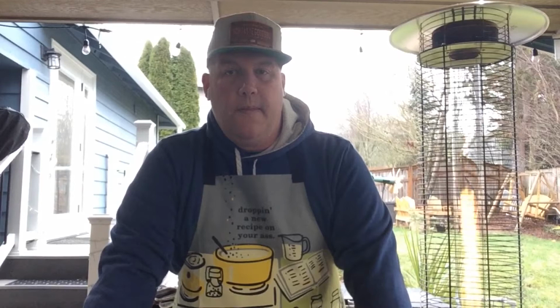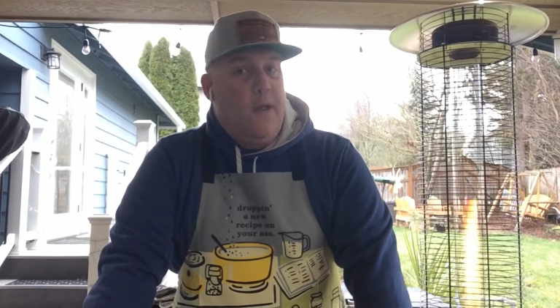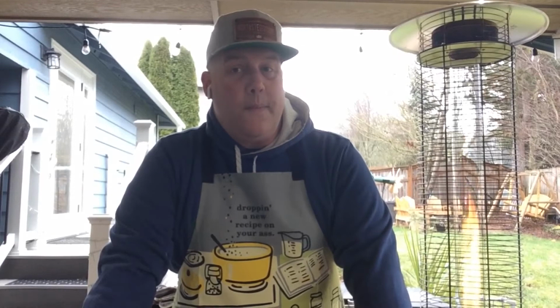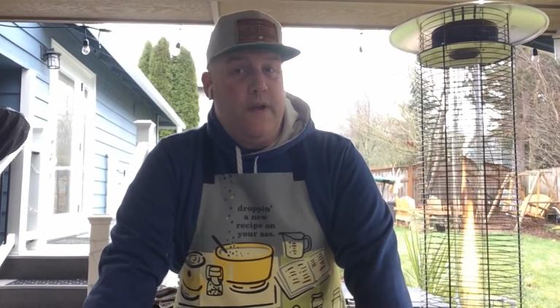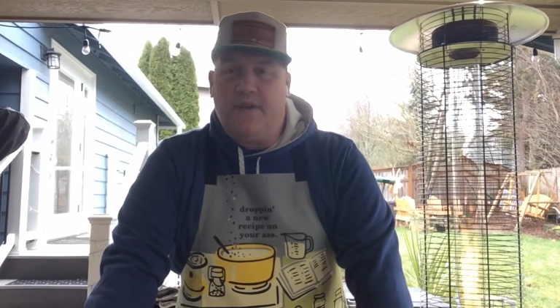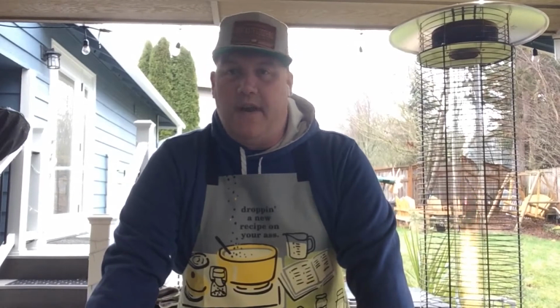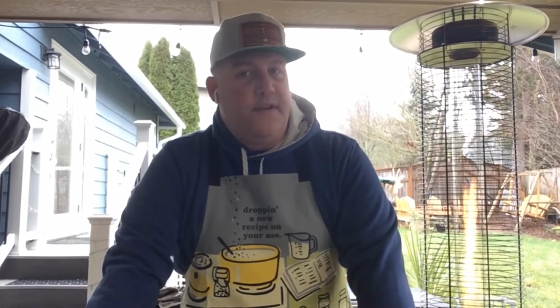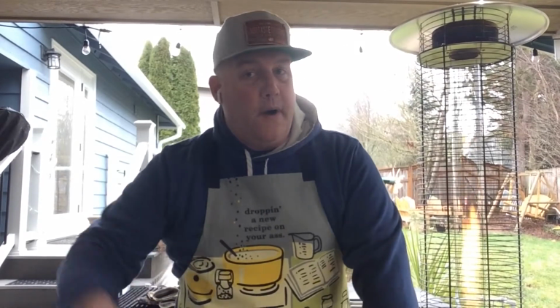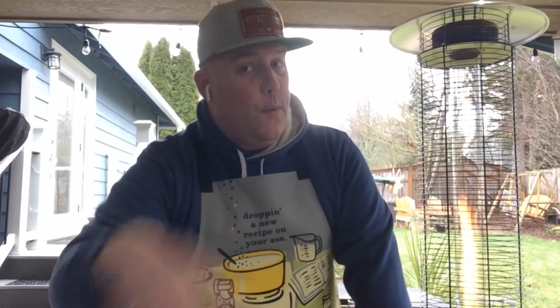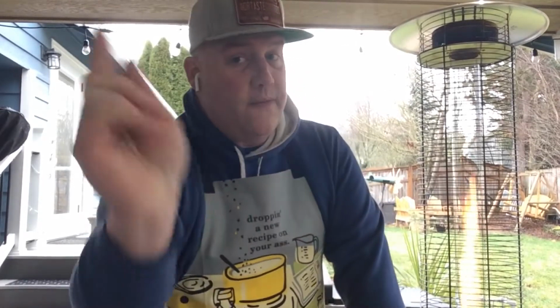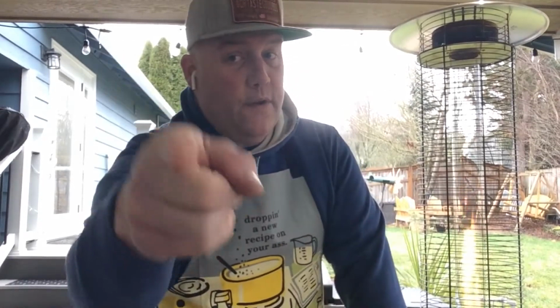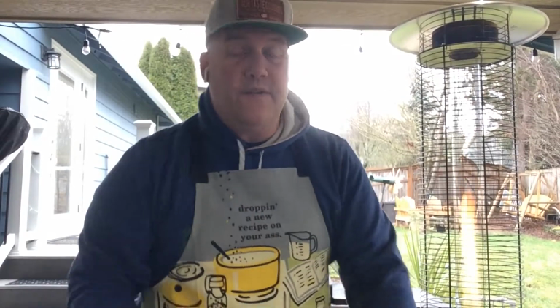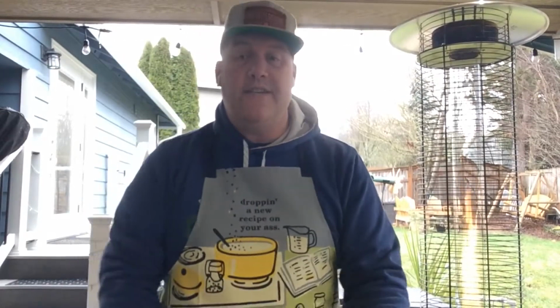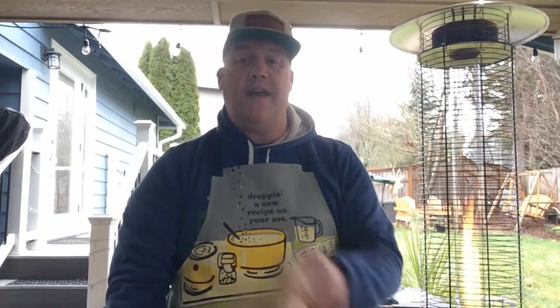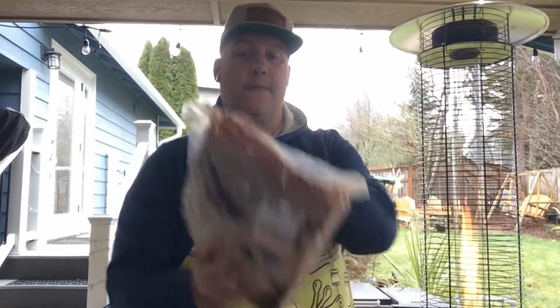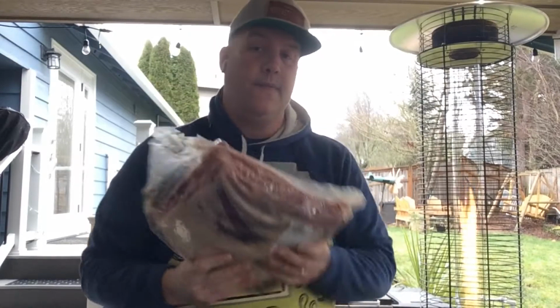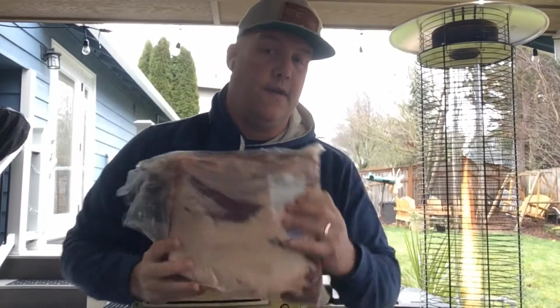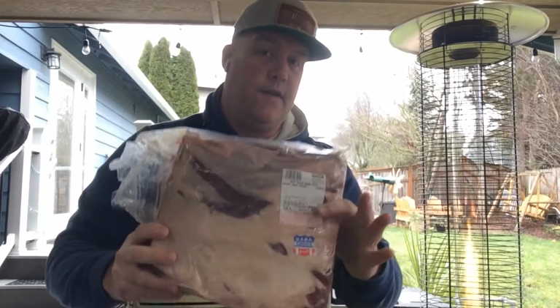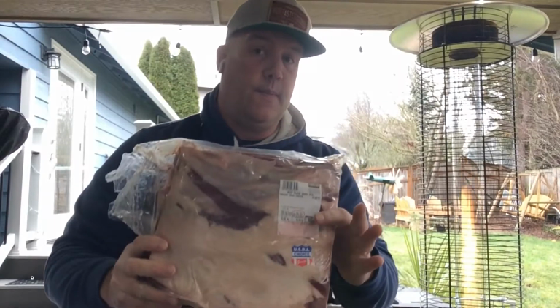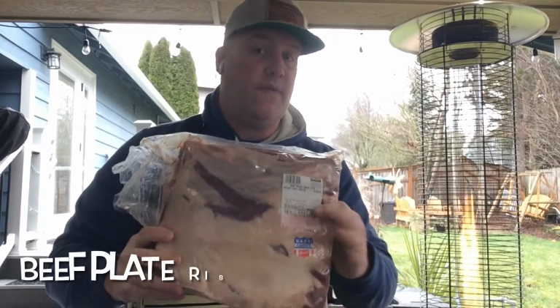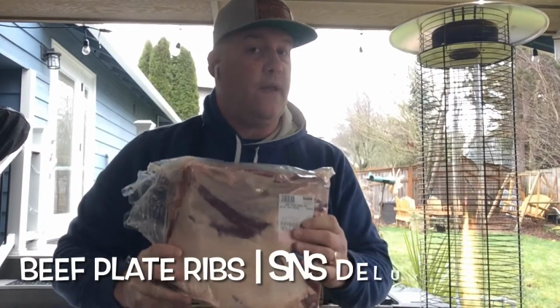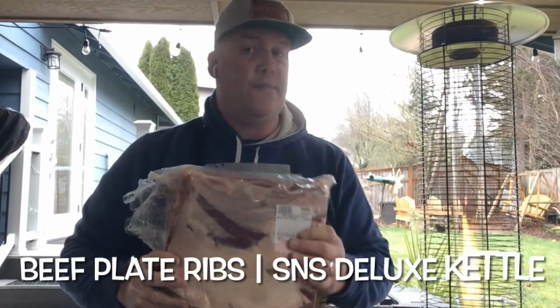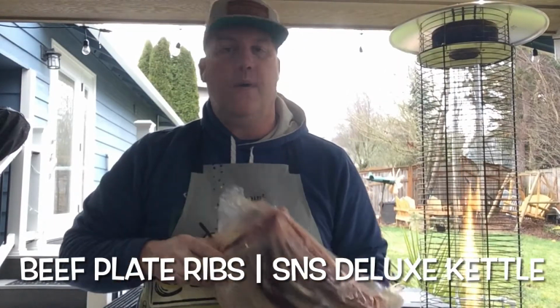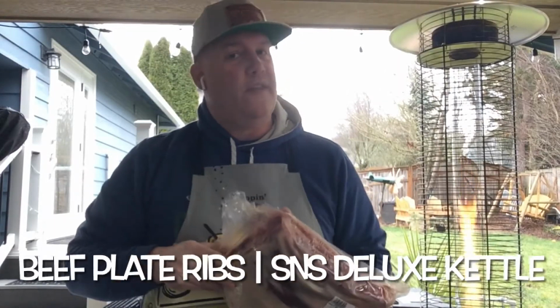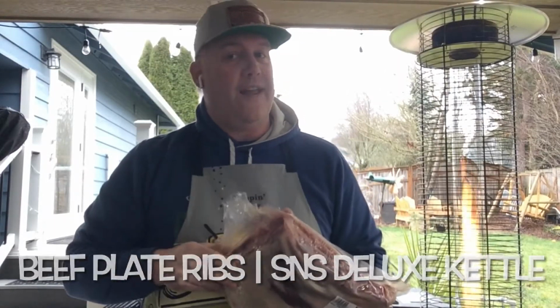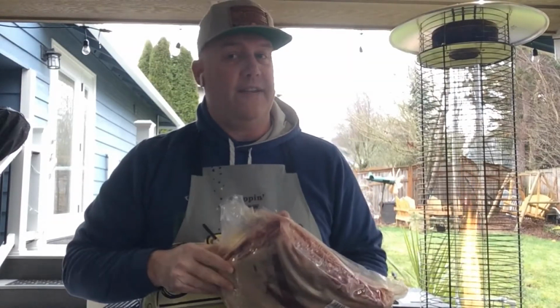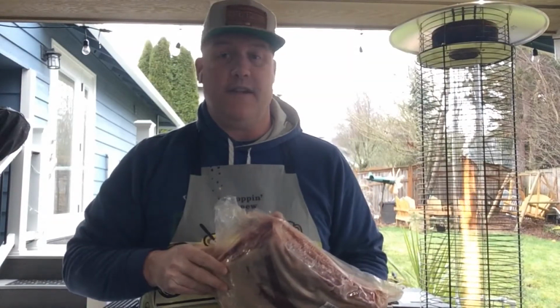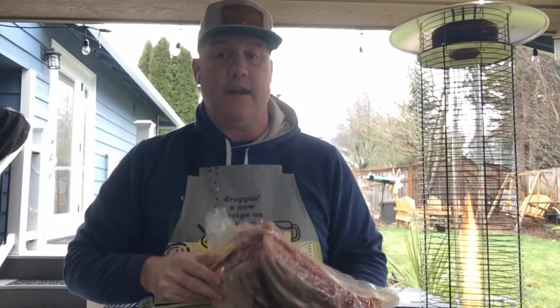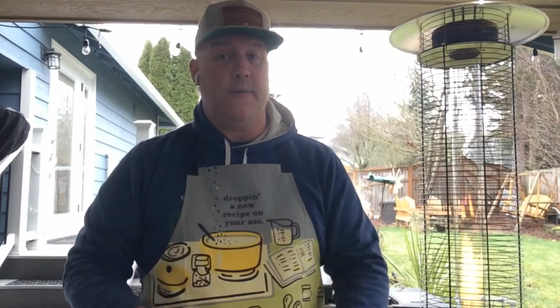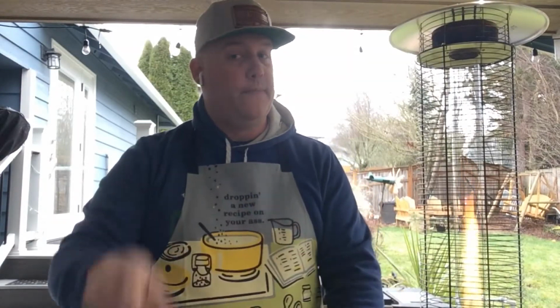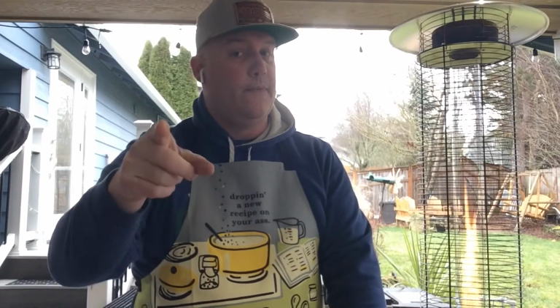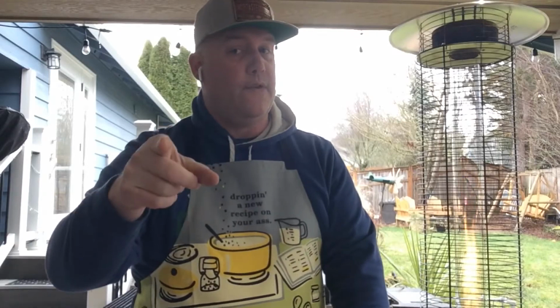Welcome back to another episode of Dr. Taste Good BBQ. What do I have for you today? Doing beef plate ribs over on the S&S Deluxe Kettle Grill. Enjoy!